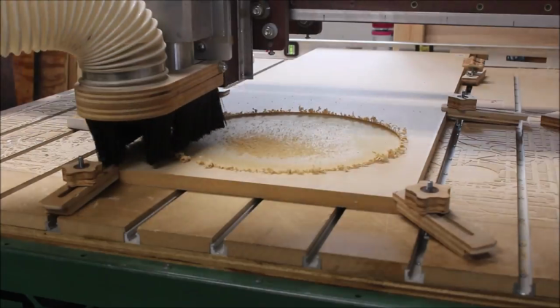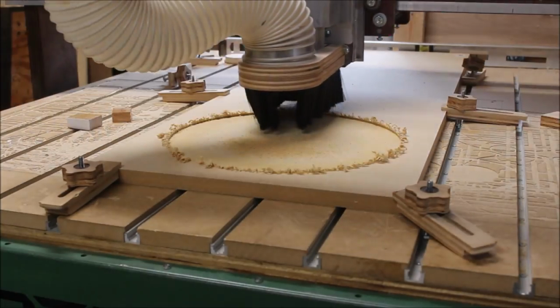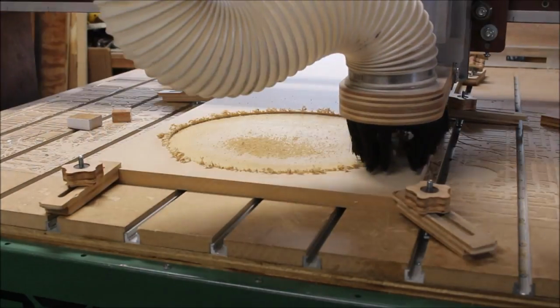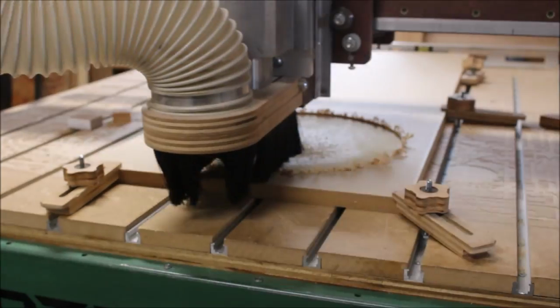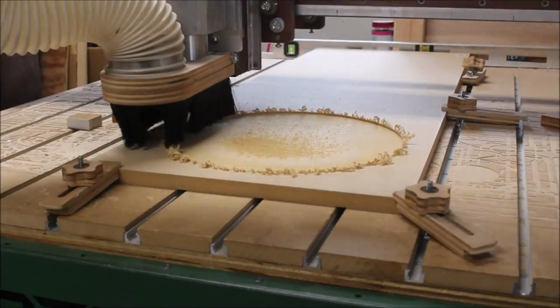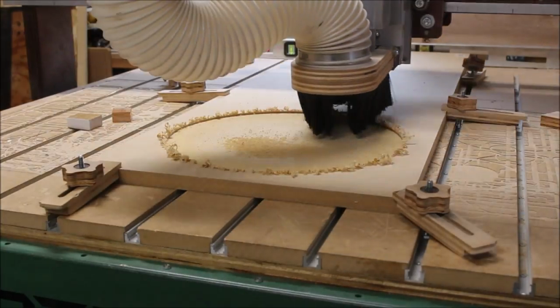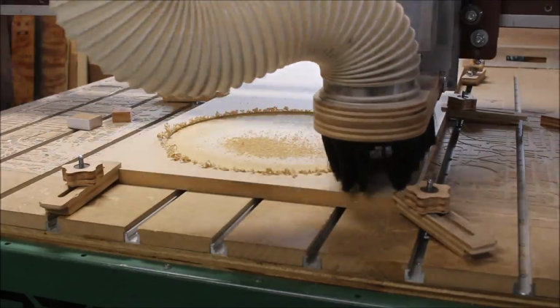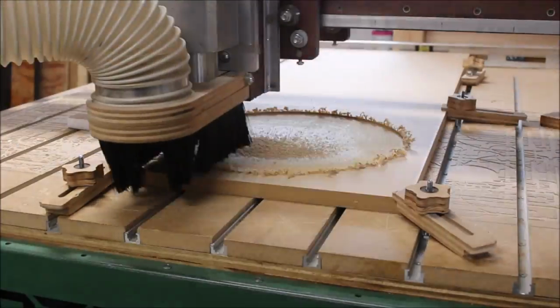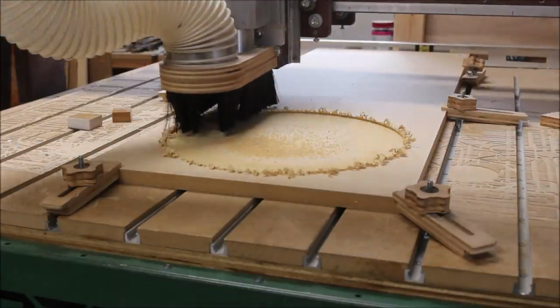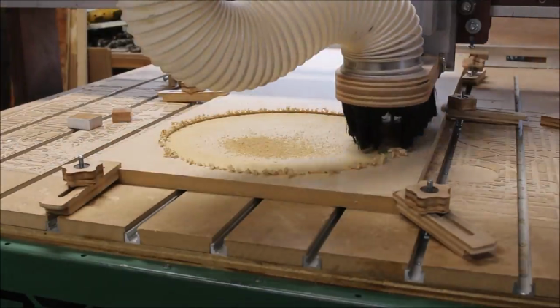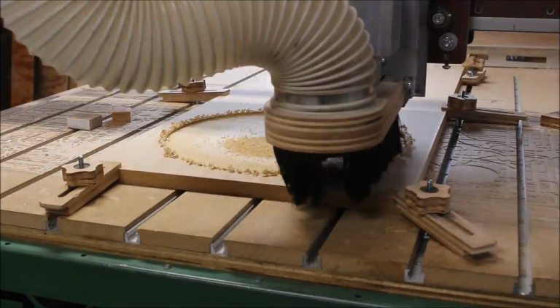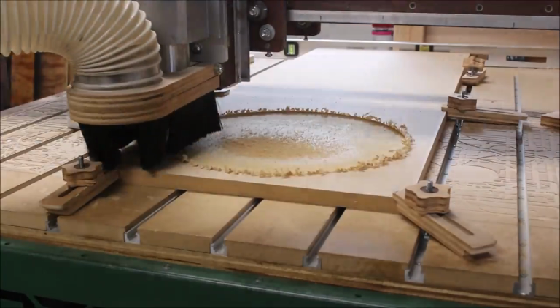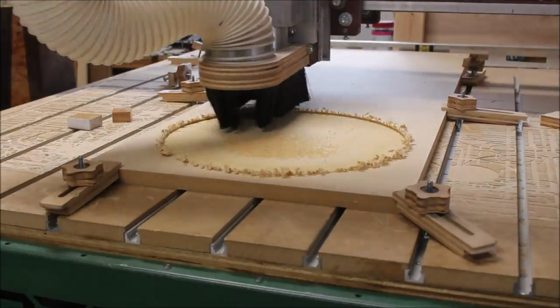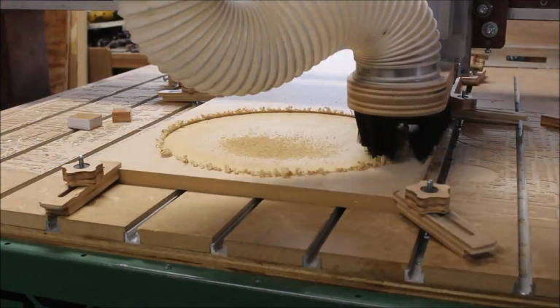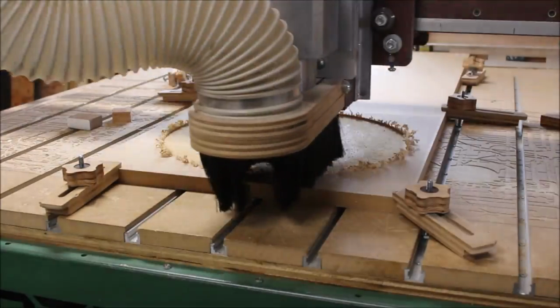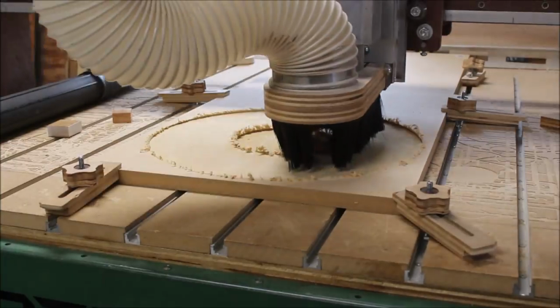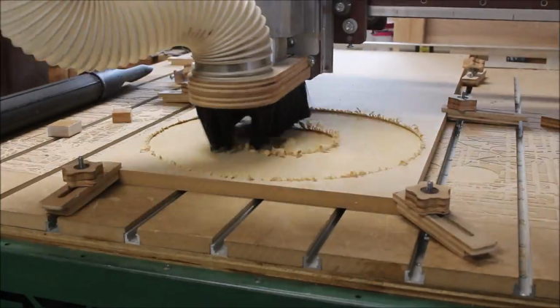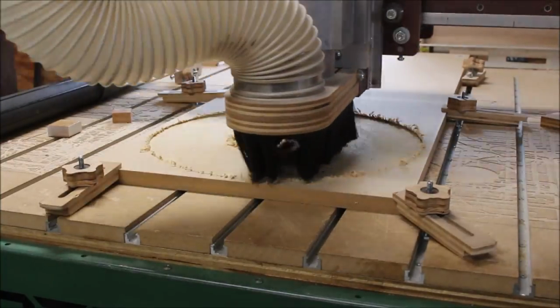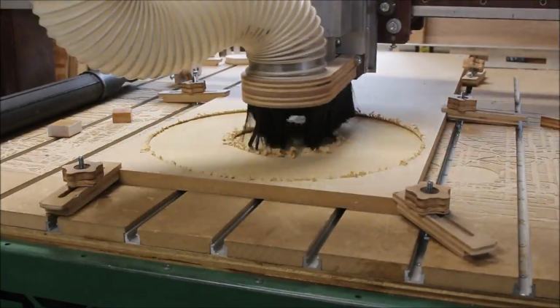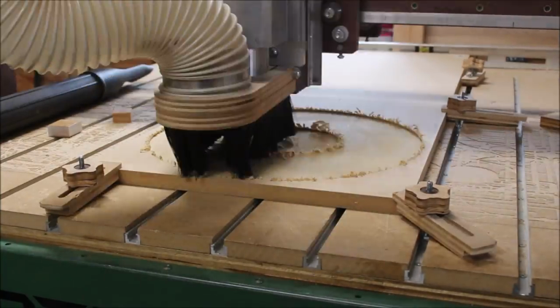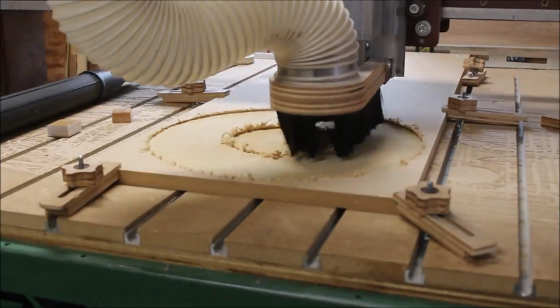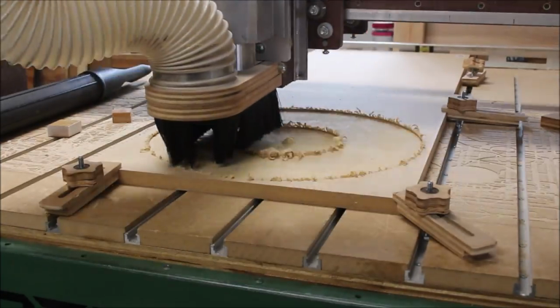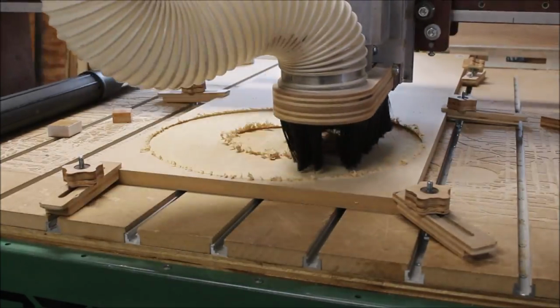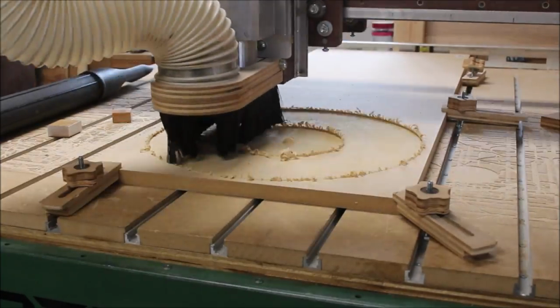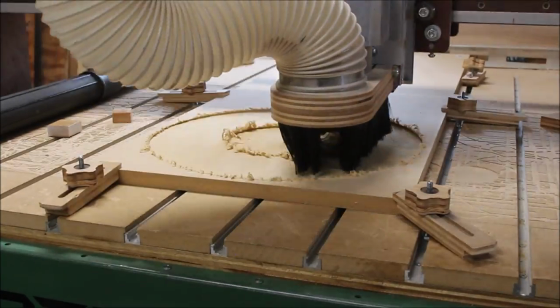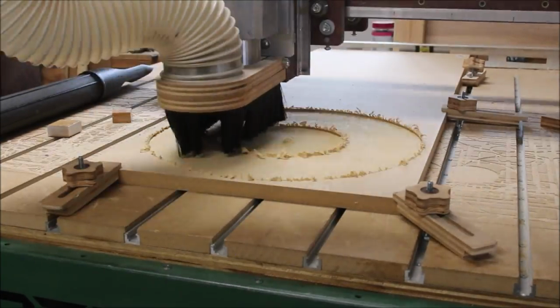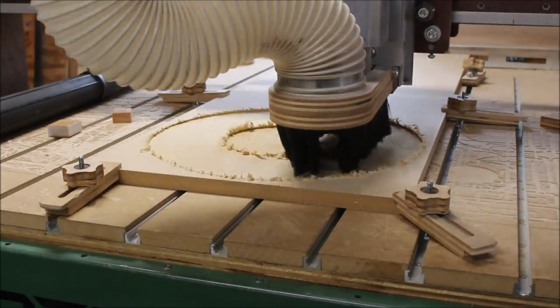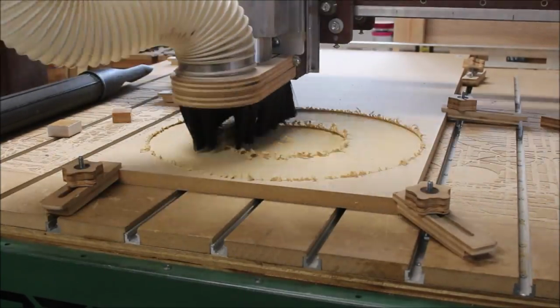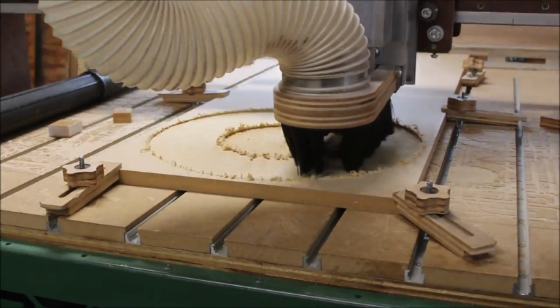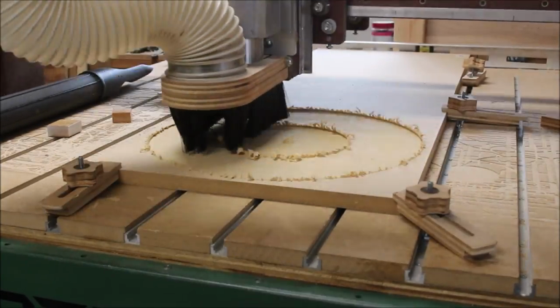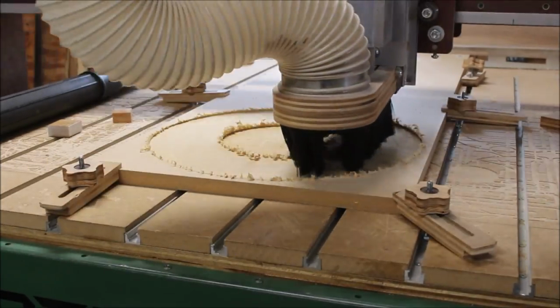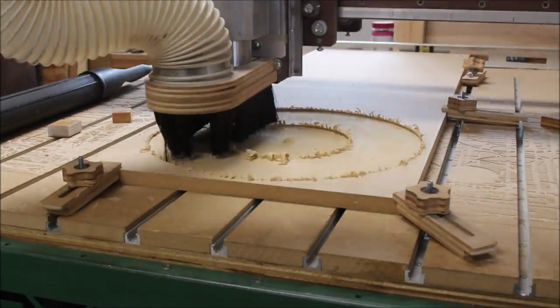I wanted to use some half inch MDF but all I had laying around was some 3/4 inch MDF, so I created a pocket tool path to mill it down to a half inch thickness.